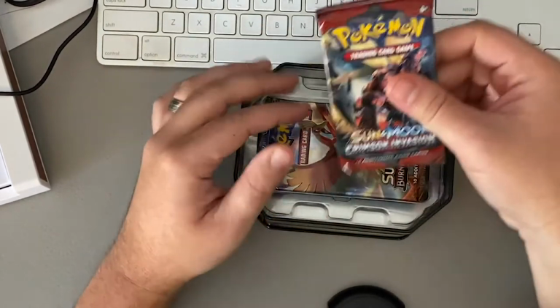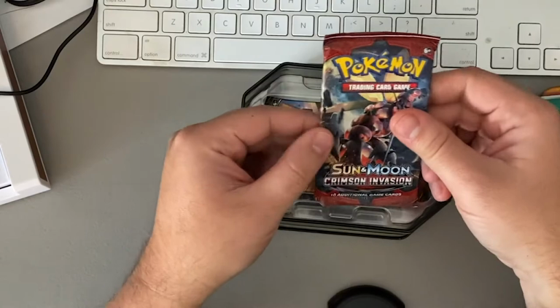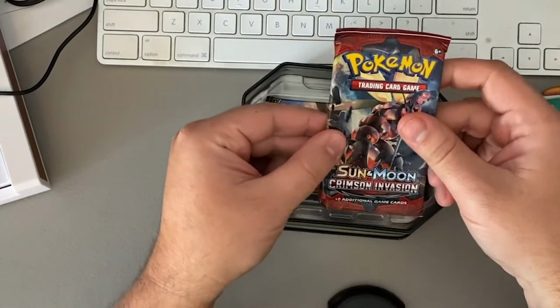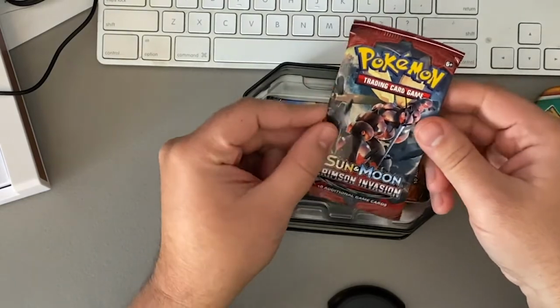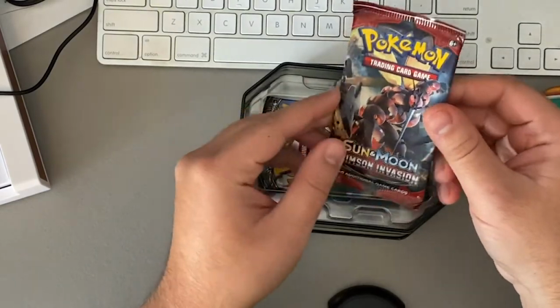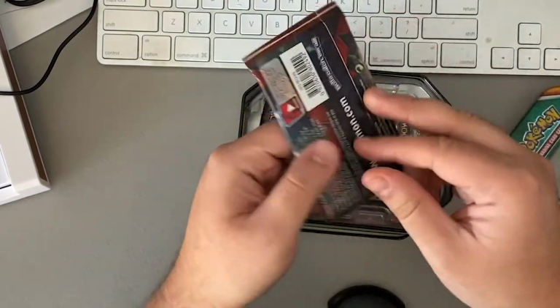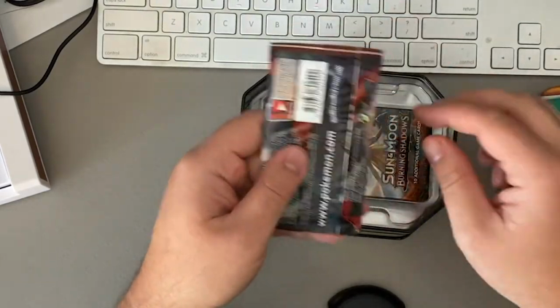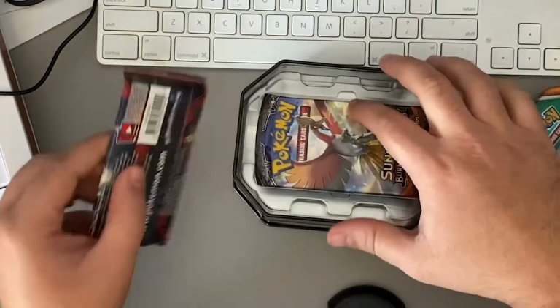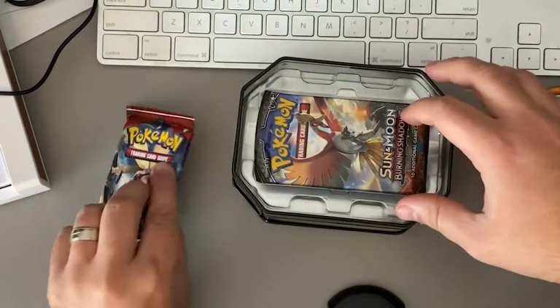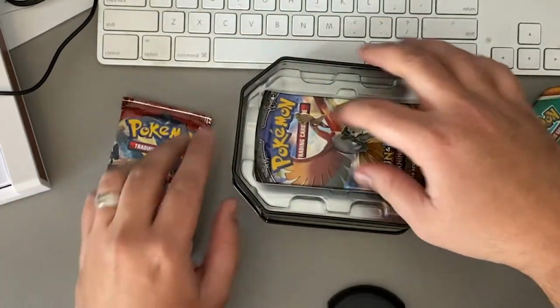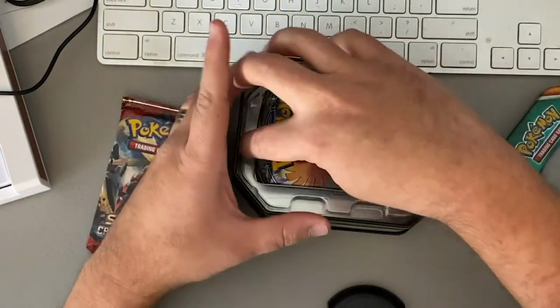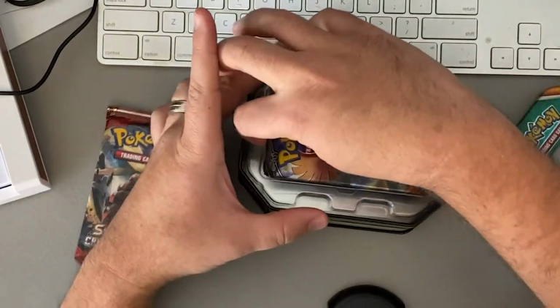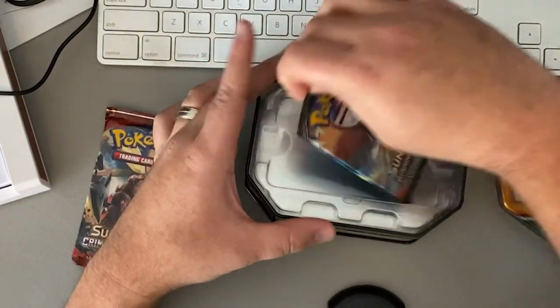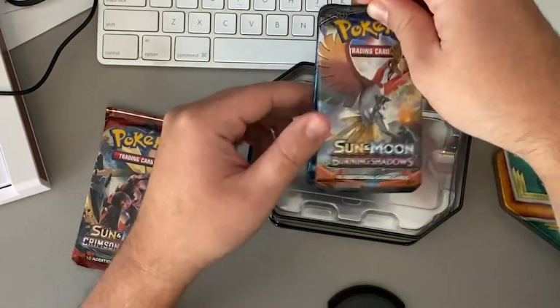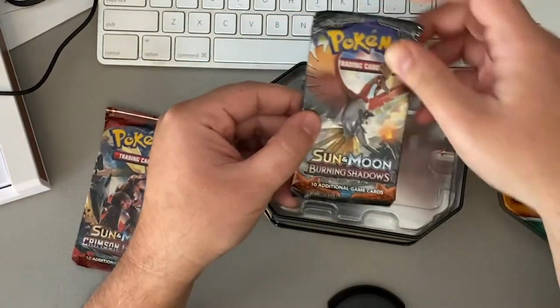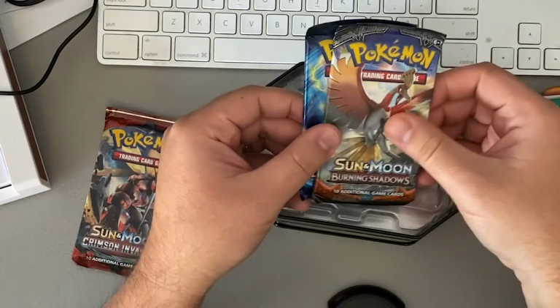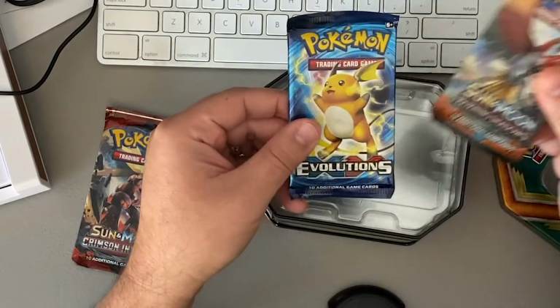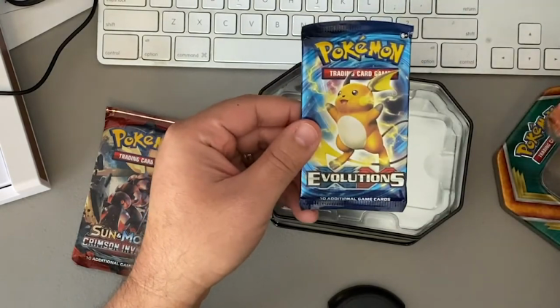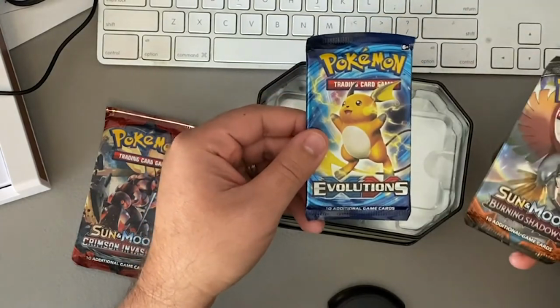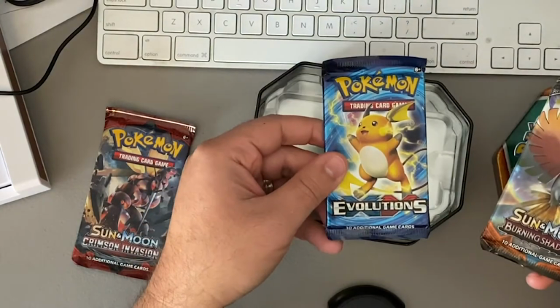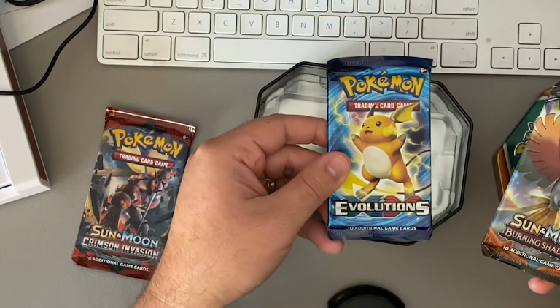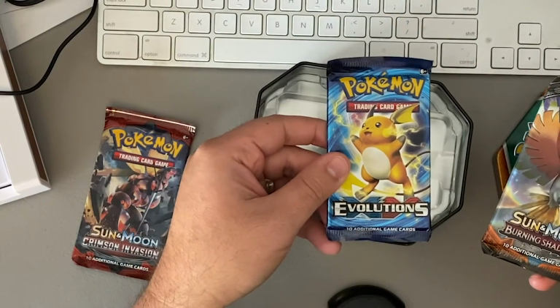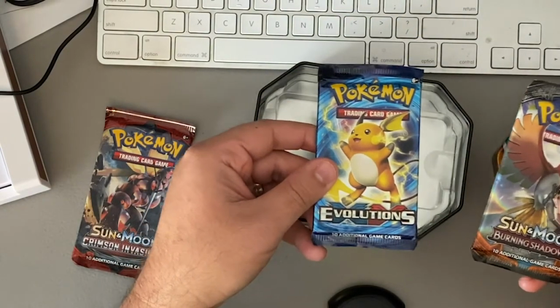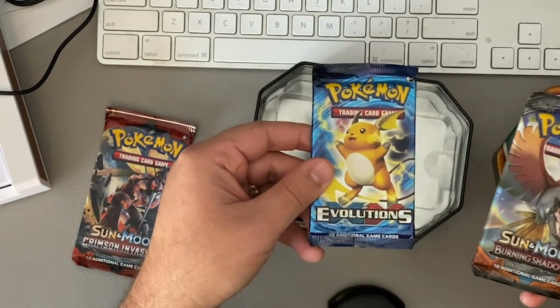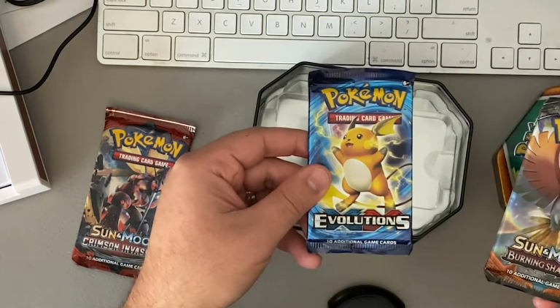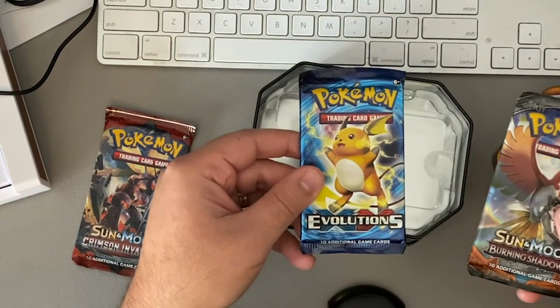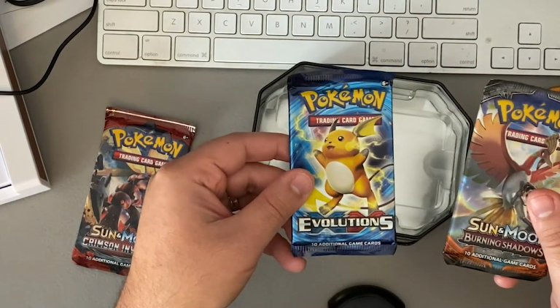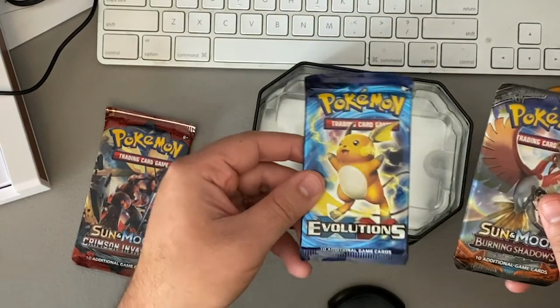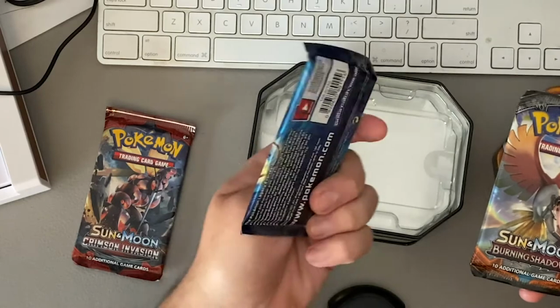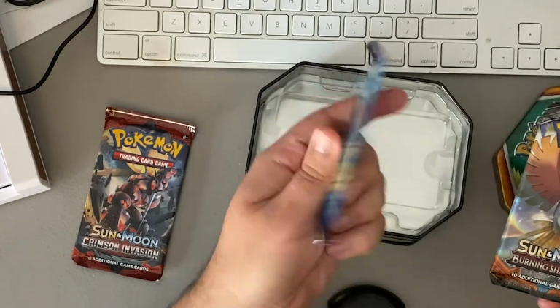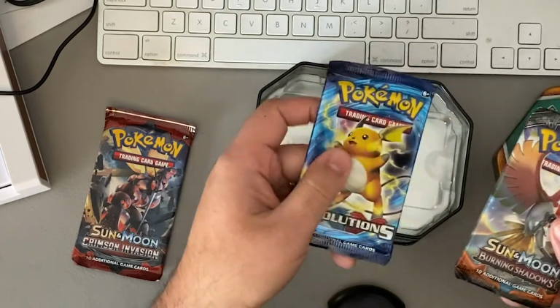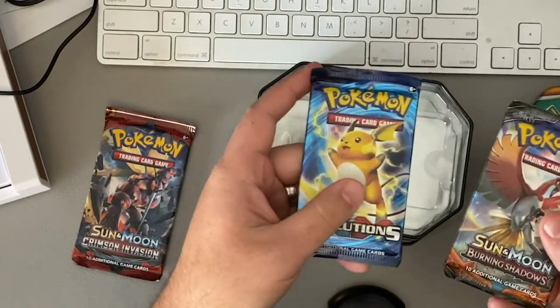We have Sun and Moon Crimson Invasion, Sun and Moon Burning Shadows, and then Evolutions — those are, I think, from the base set.